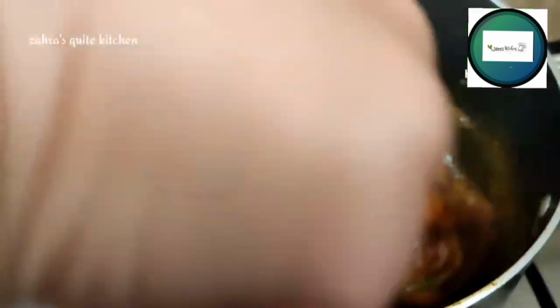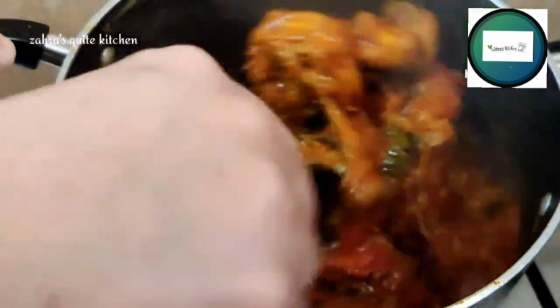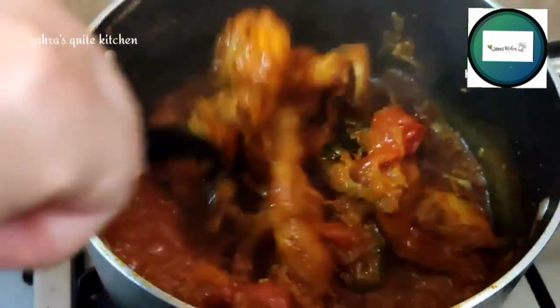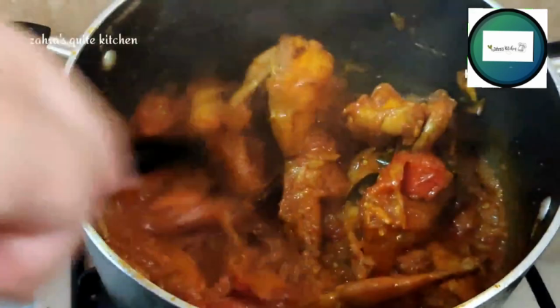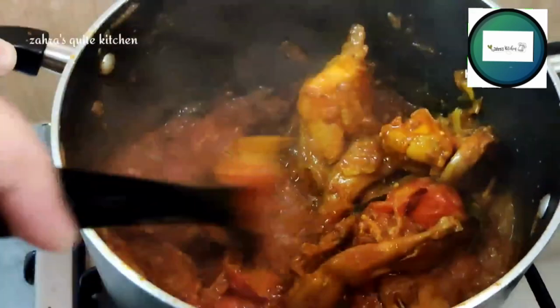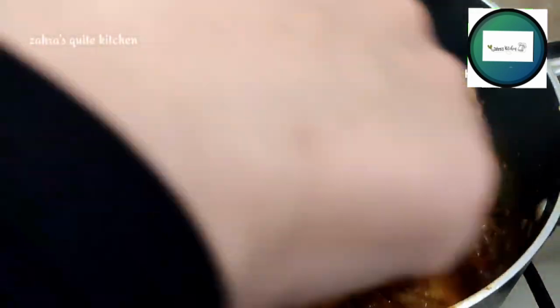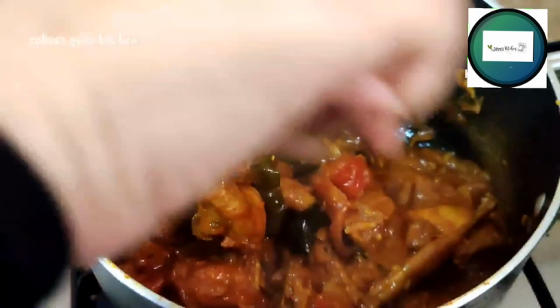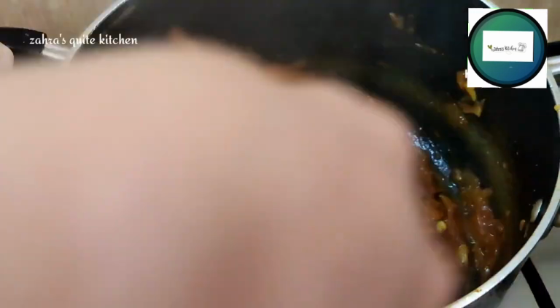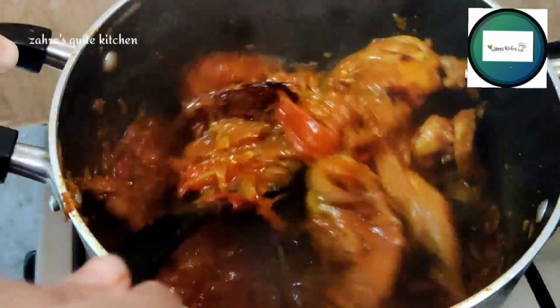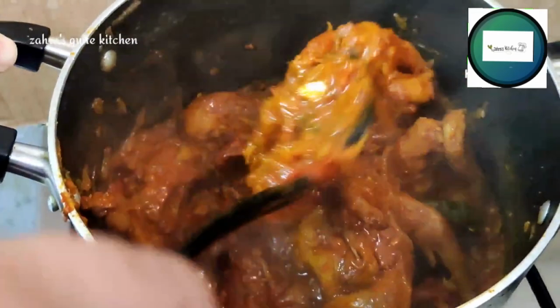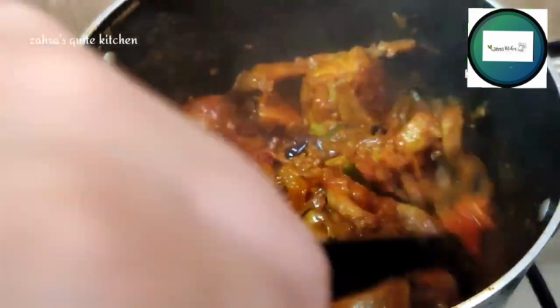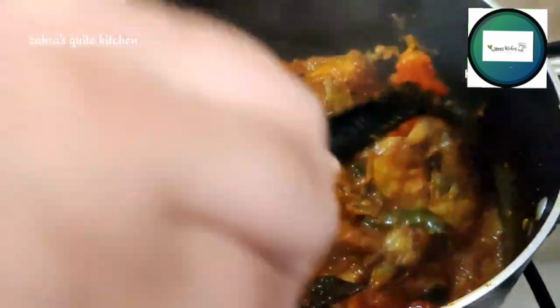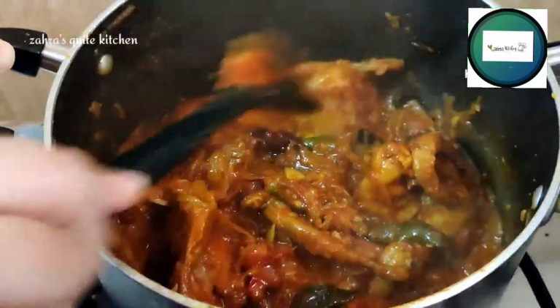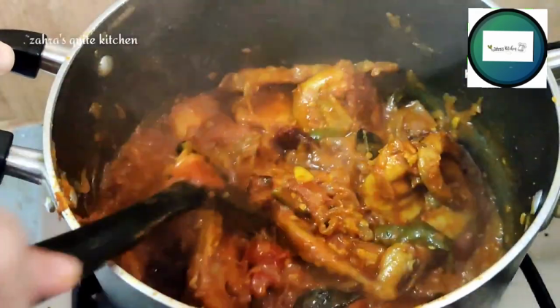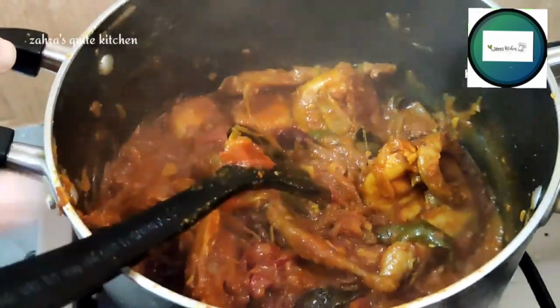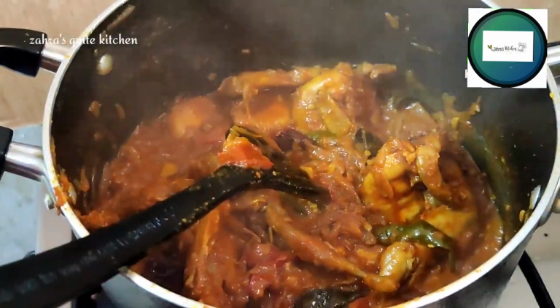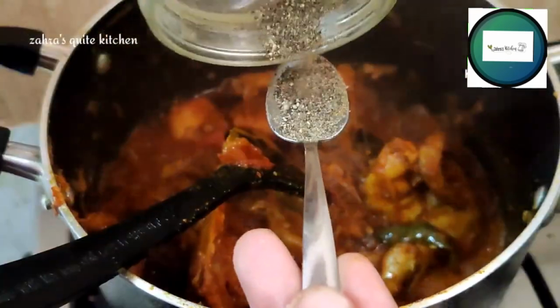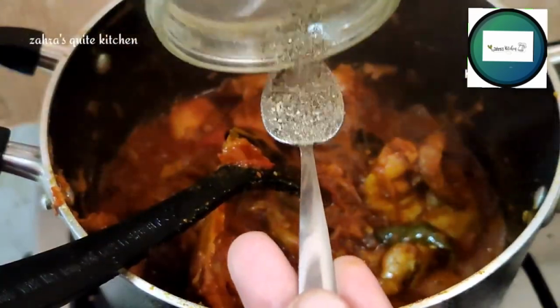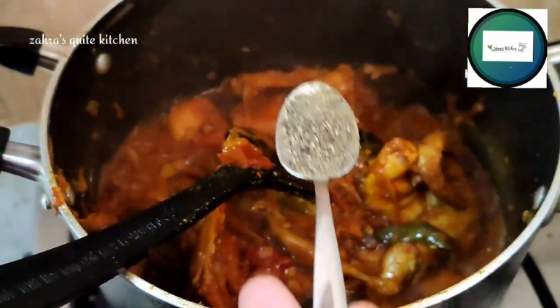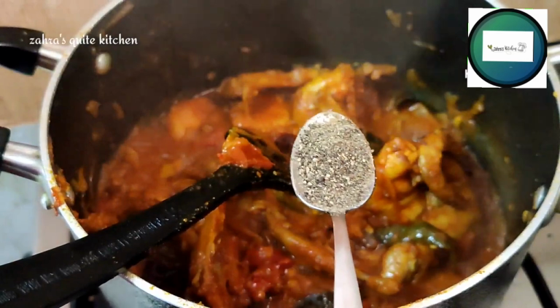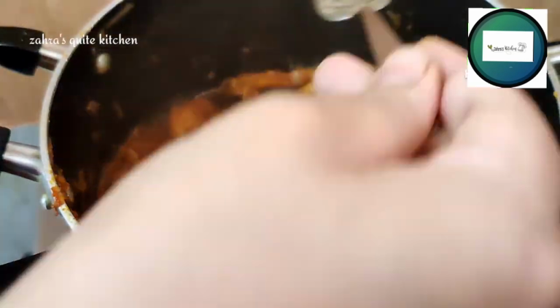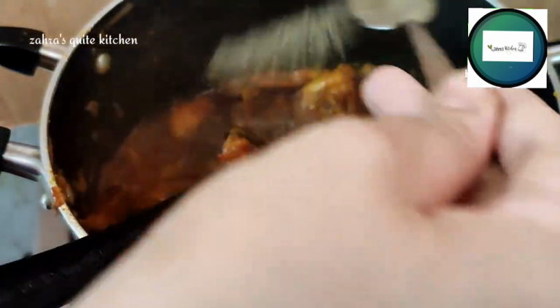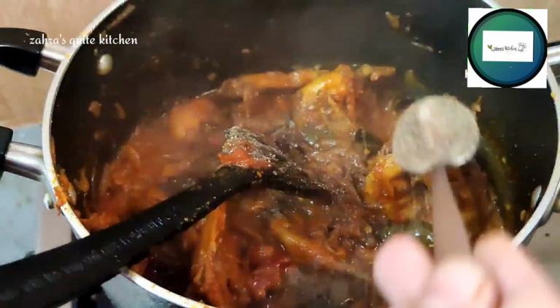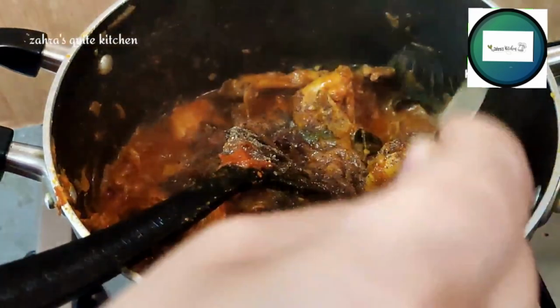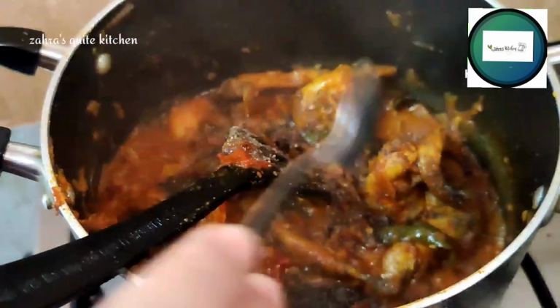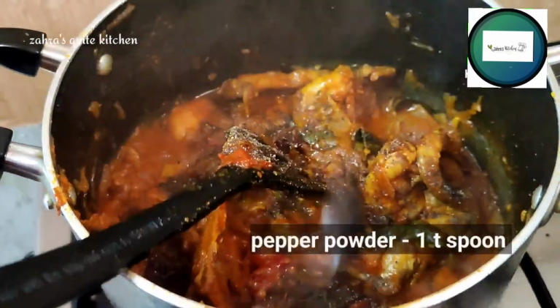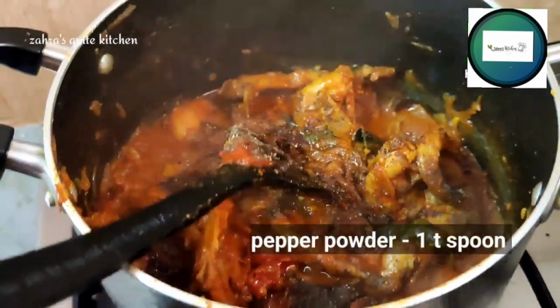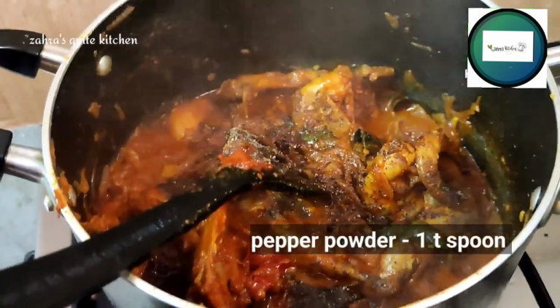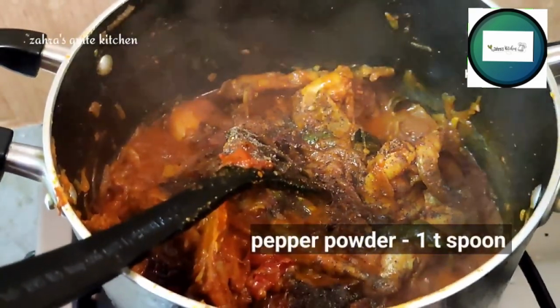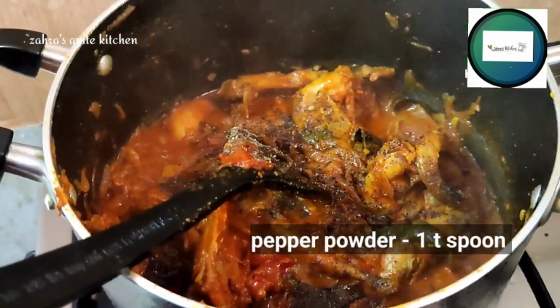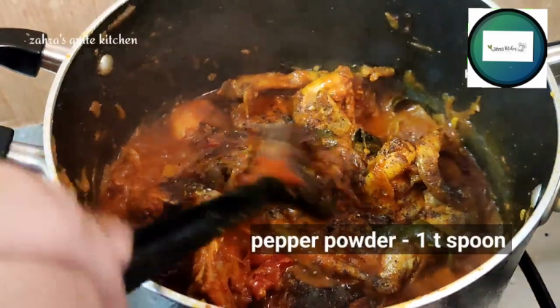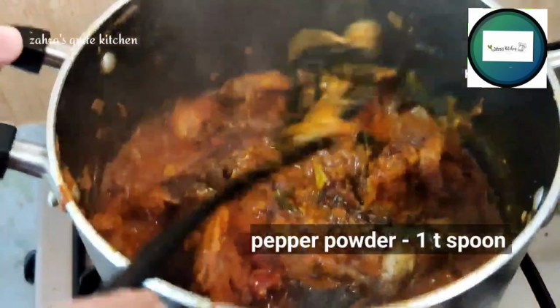I'm going to put it in the pot. This is how you can add half of the noodles. Then add 1 tablespoon of the noodles.